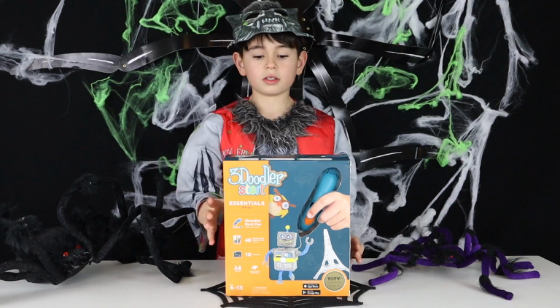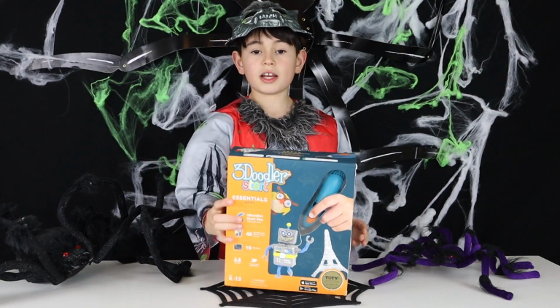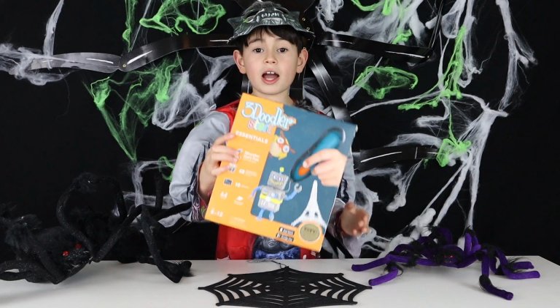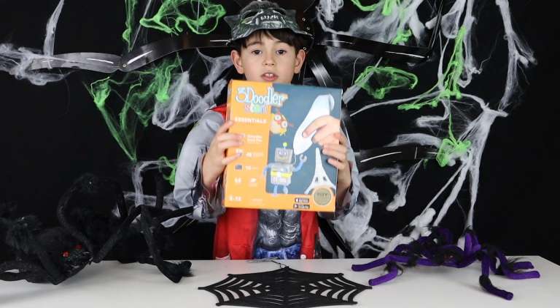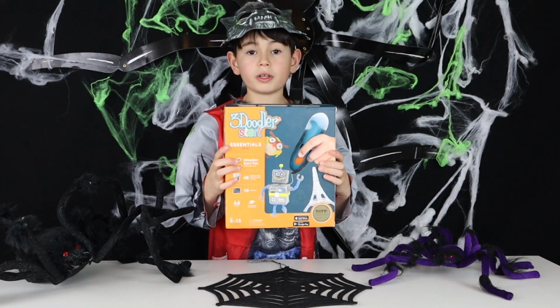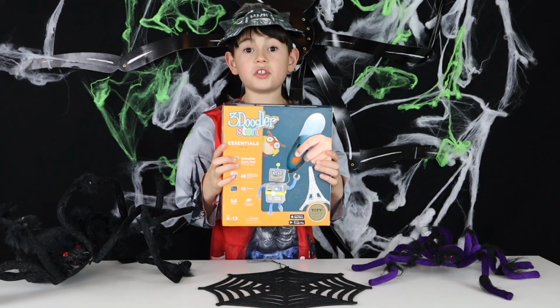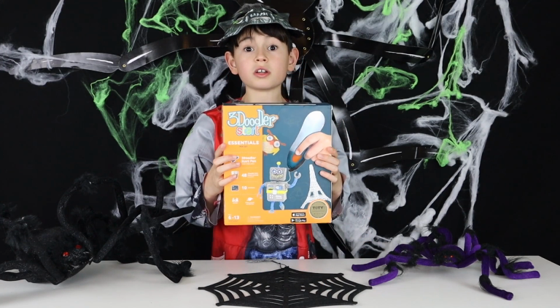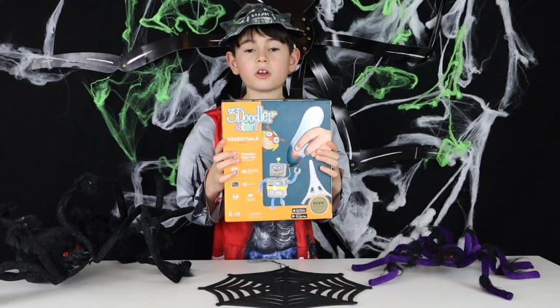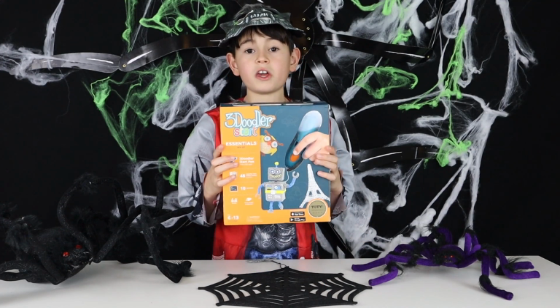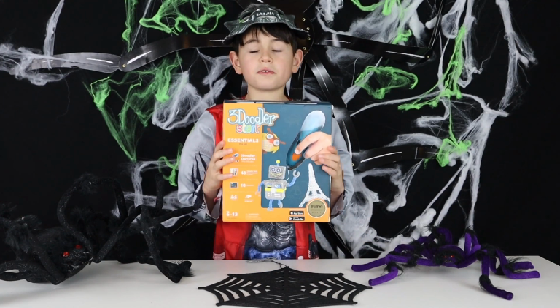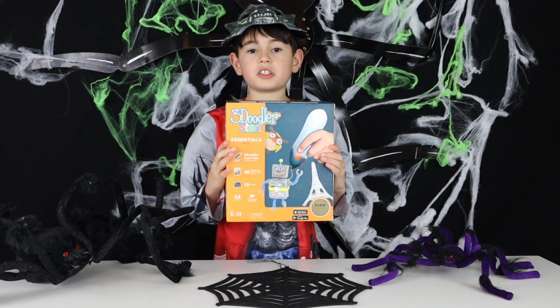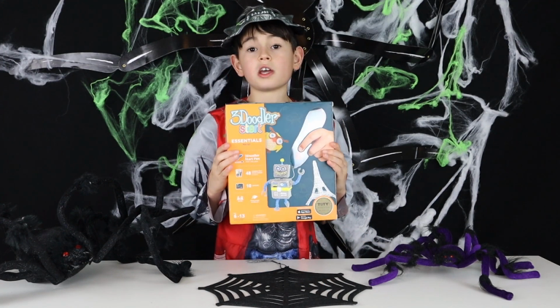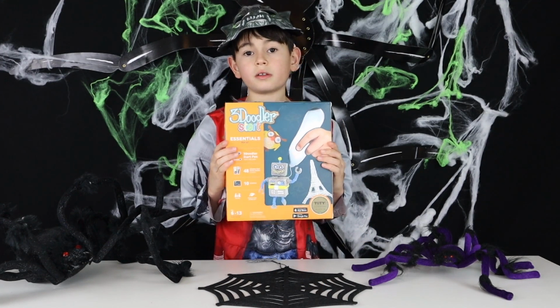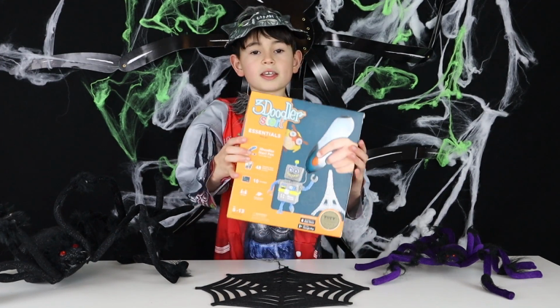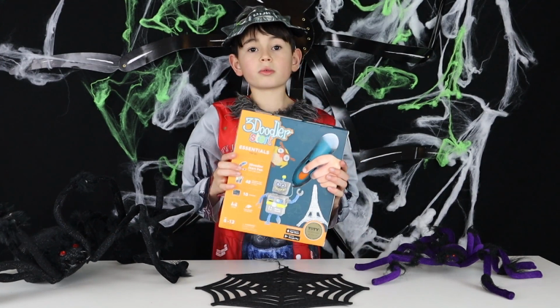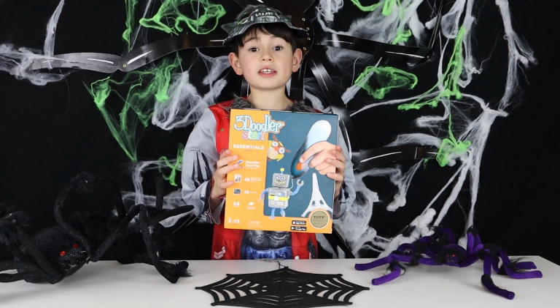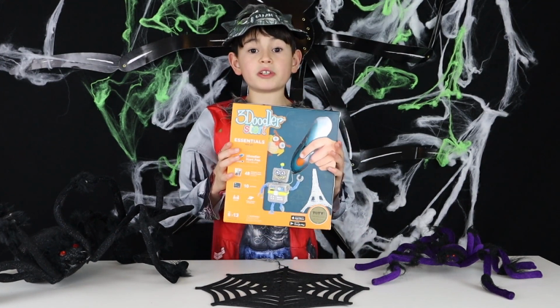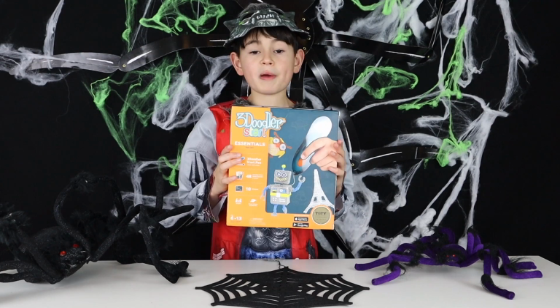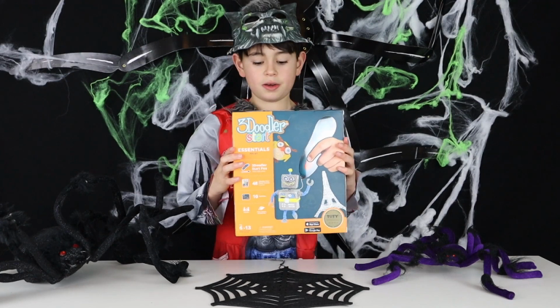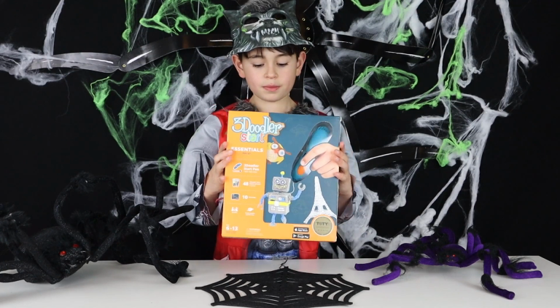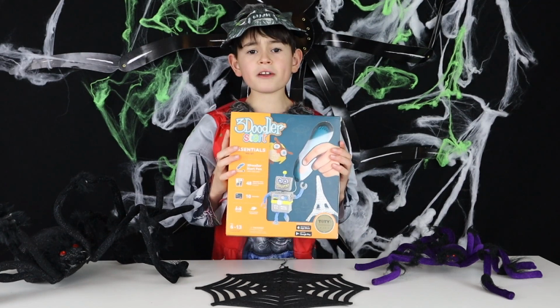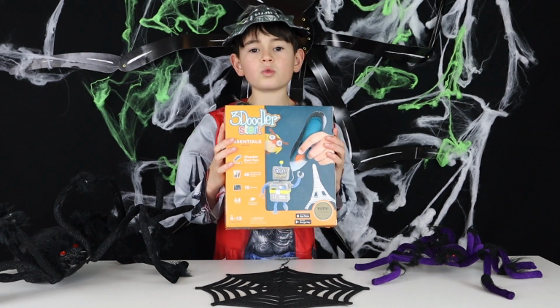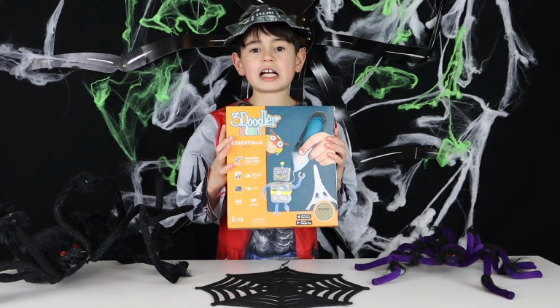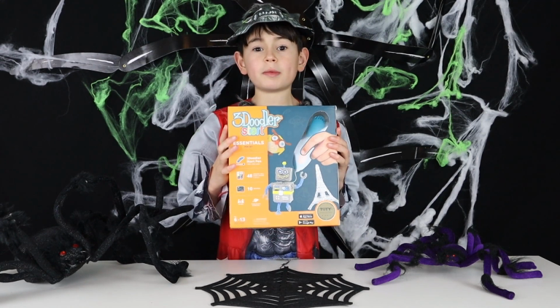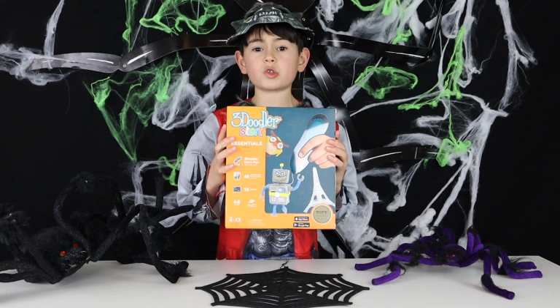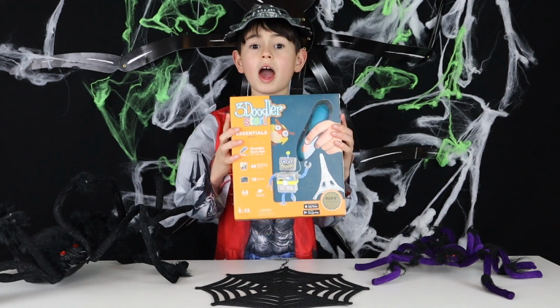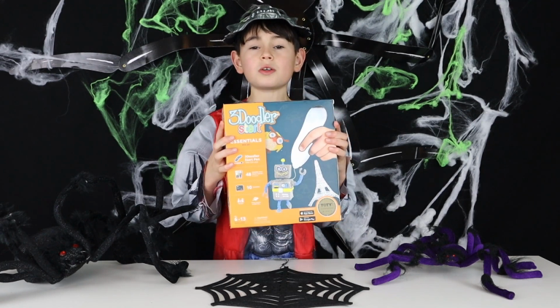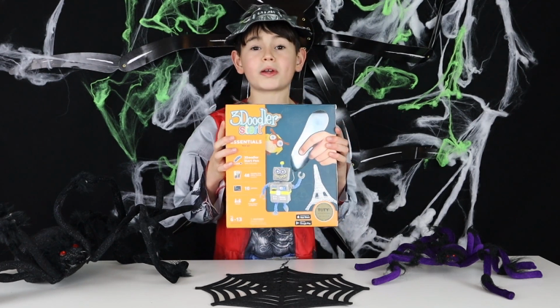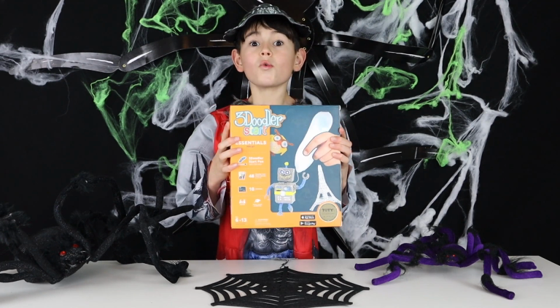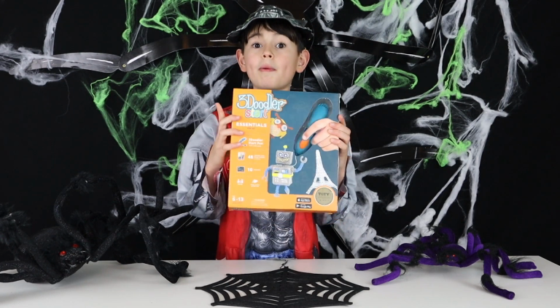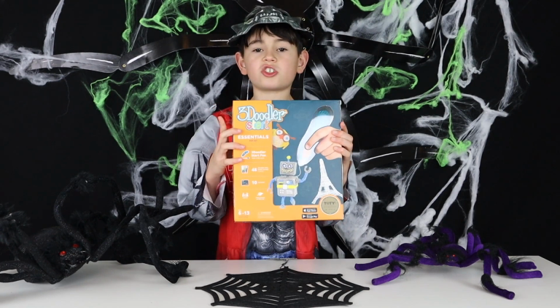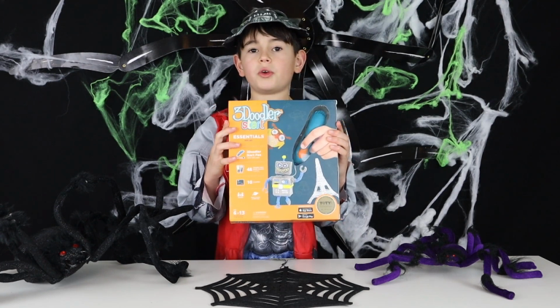Today I have the Three Doodlers Starter Kit from TrendsUK. It's a 3D printing pen and my friend was asking me in school how does it work. Well I'm about to show you.